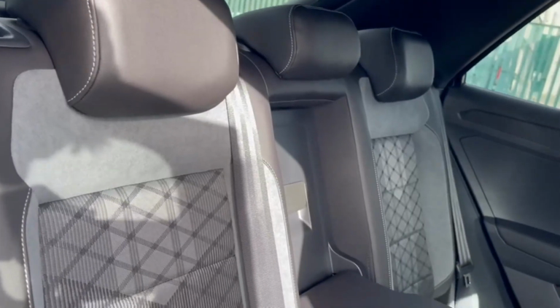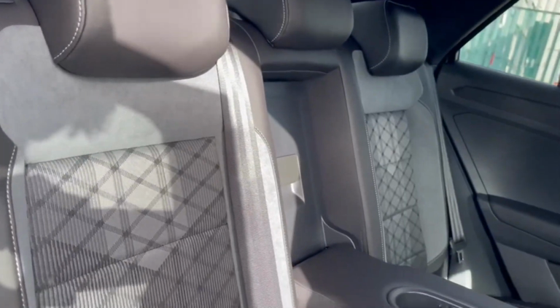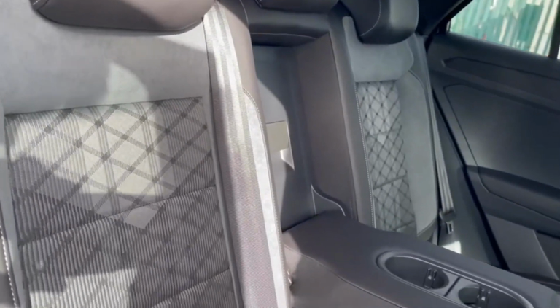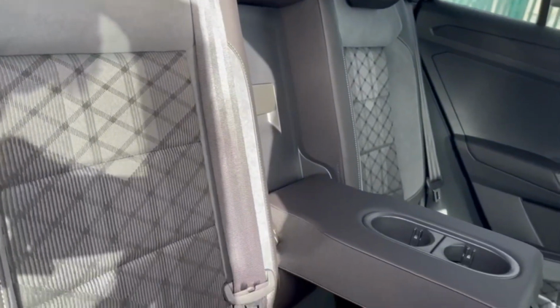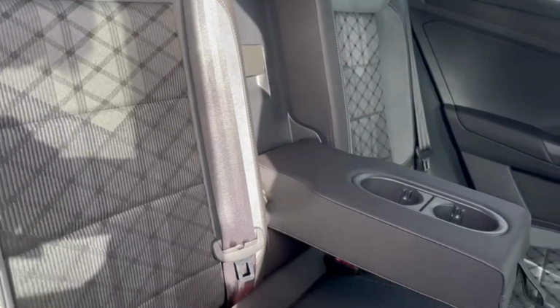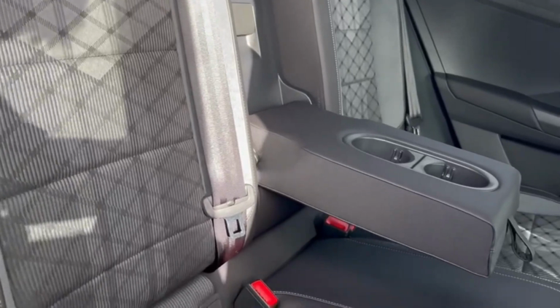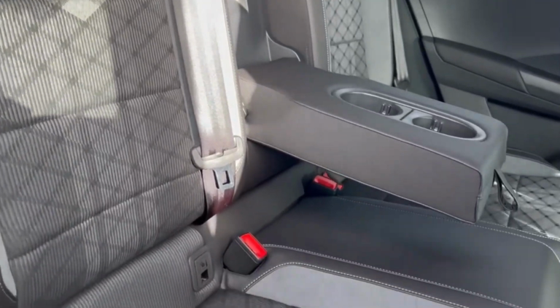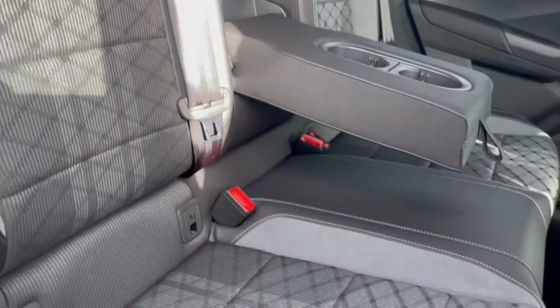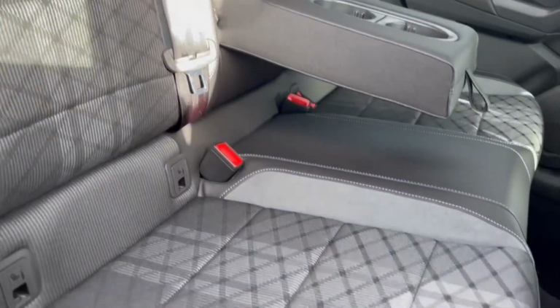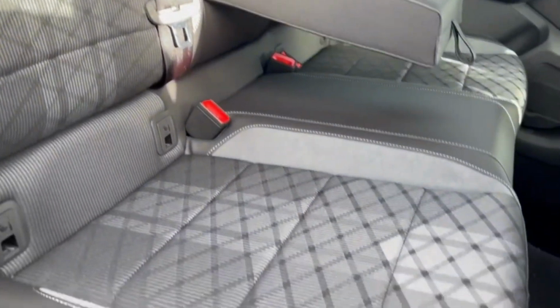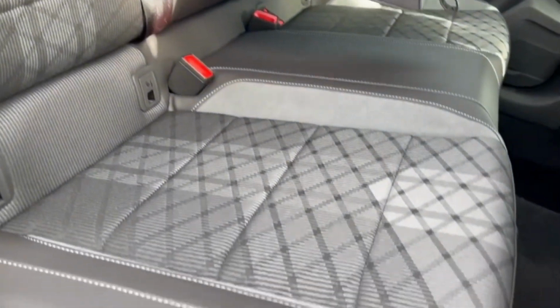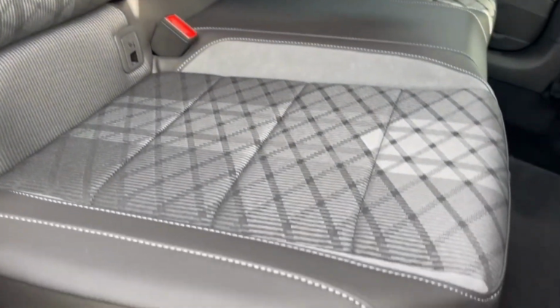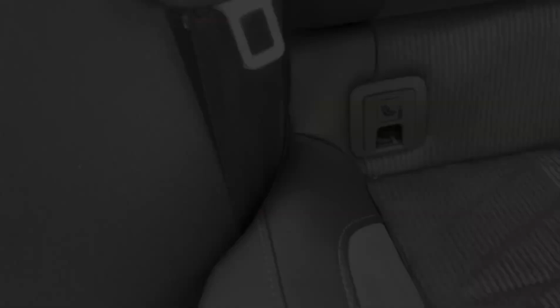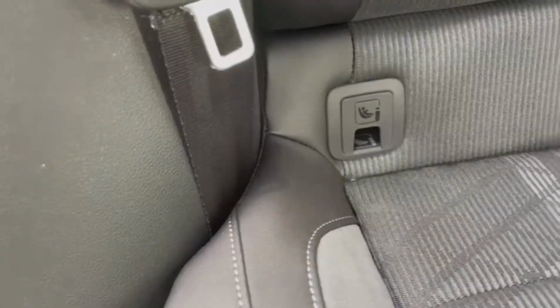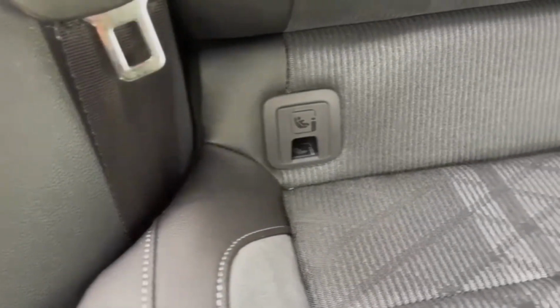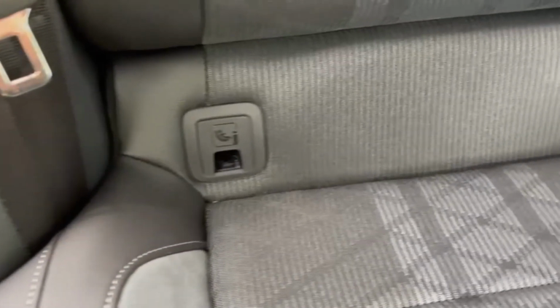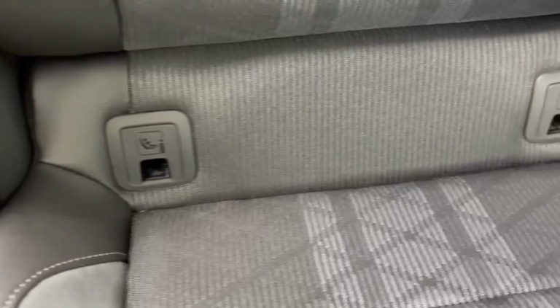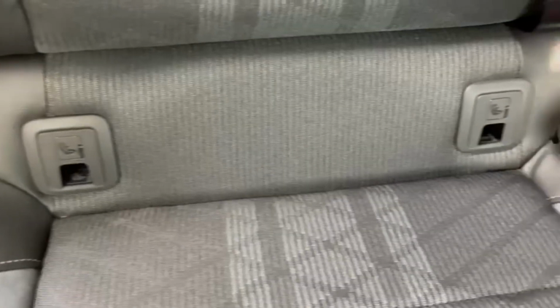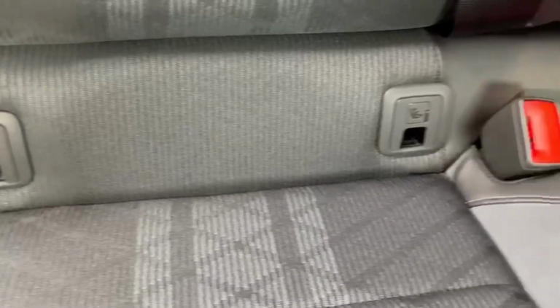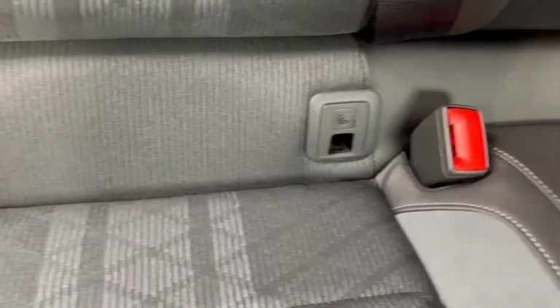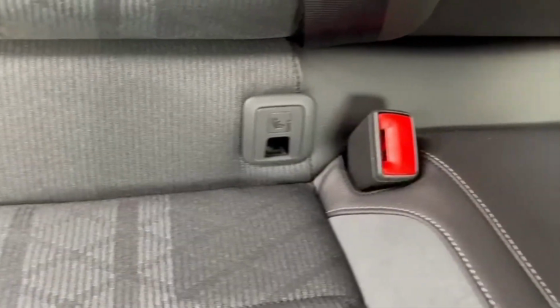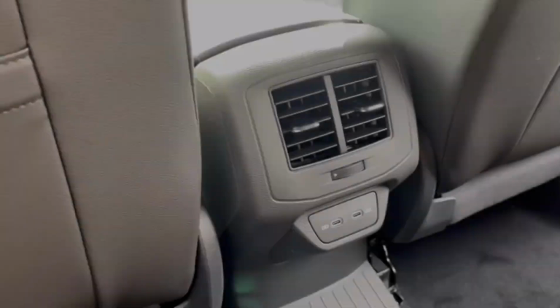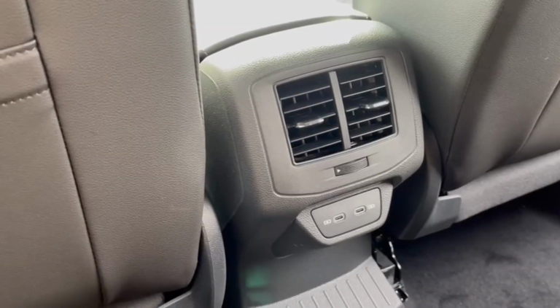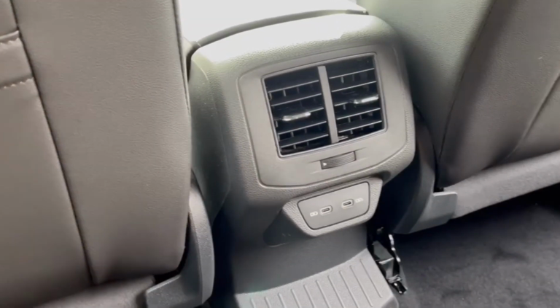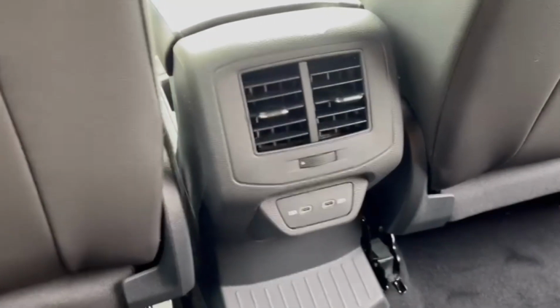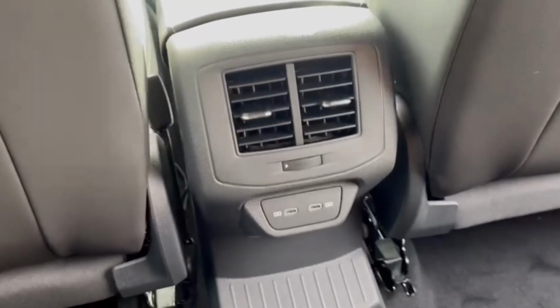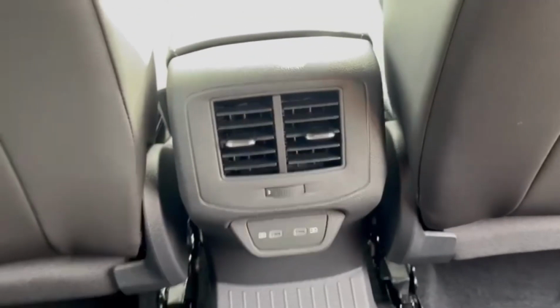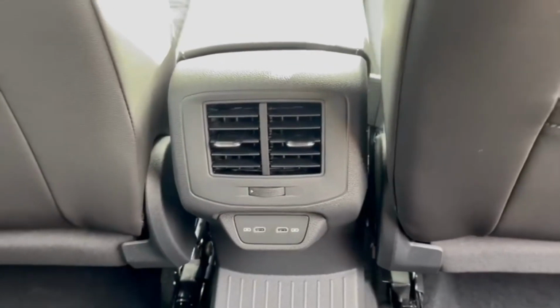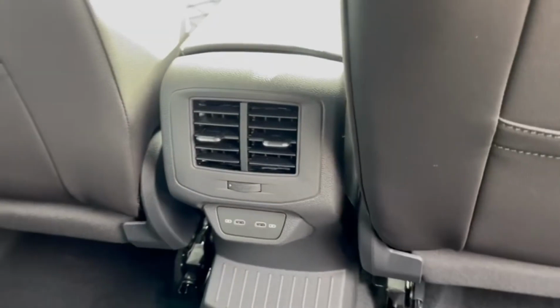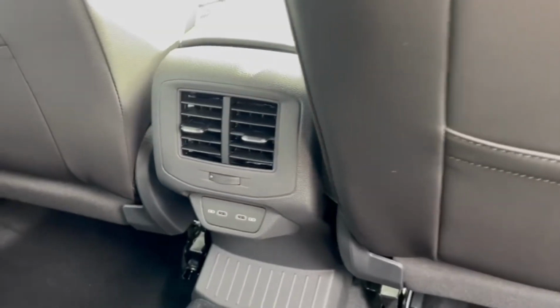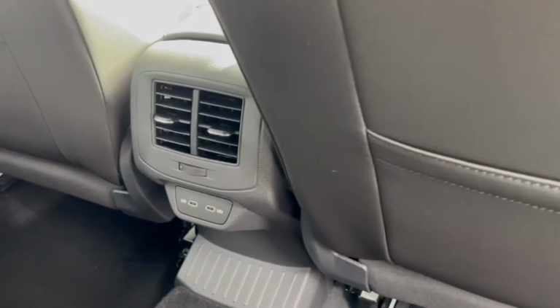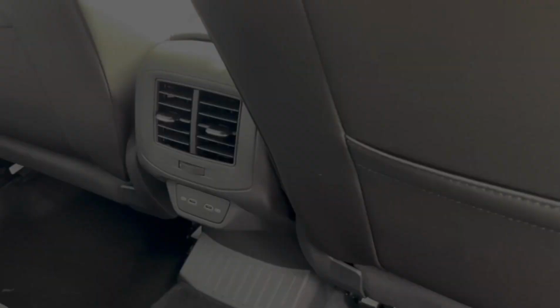The rear seating offers the multimedia upholstery with the central armrest and ISOFIX mounting points located on the outer rear seats. In front of this you'll find storage pockets as well as two USB-C charging ports and vent controls.